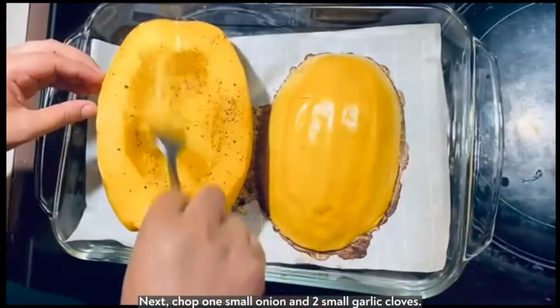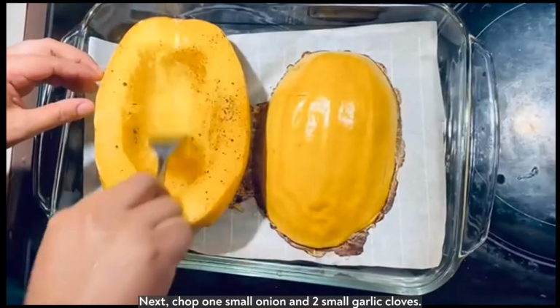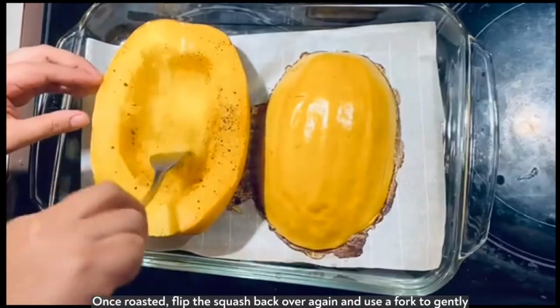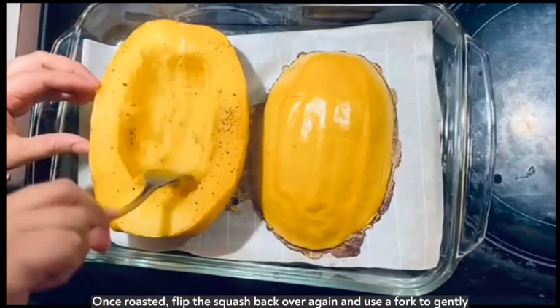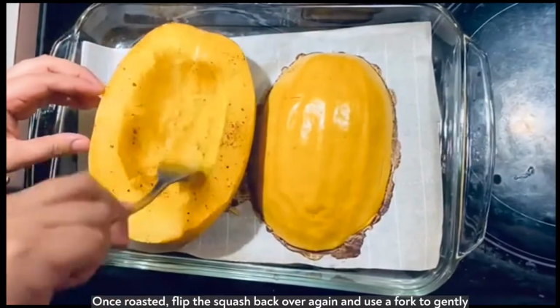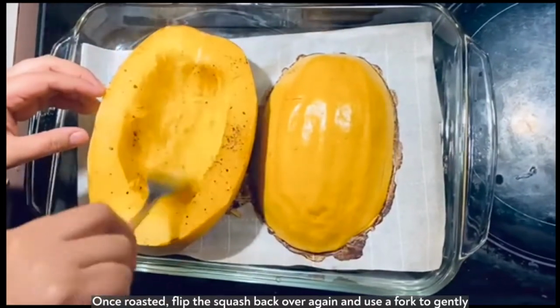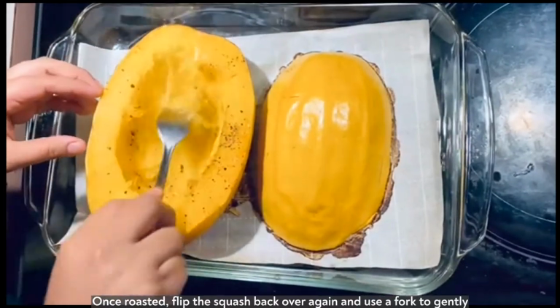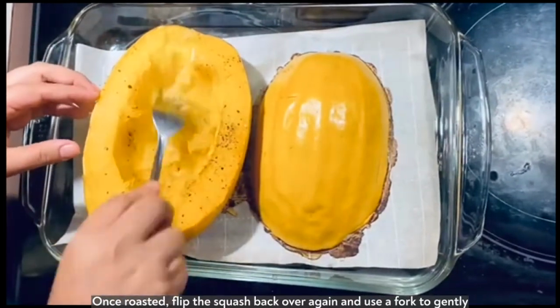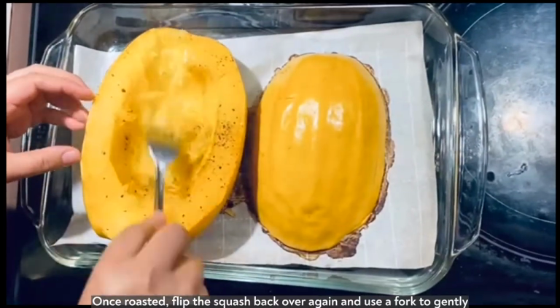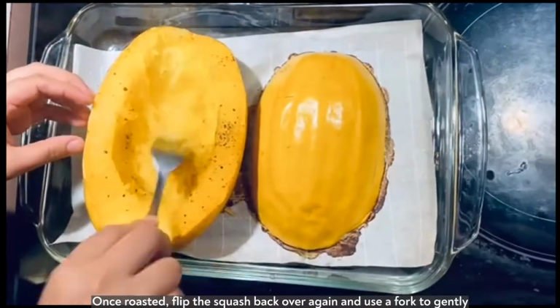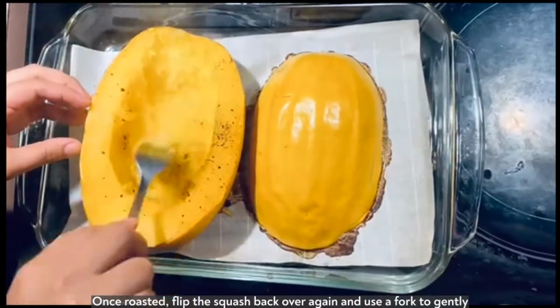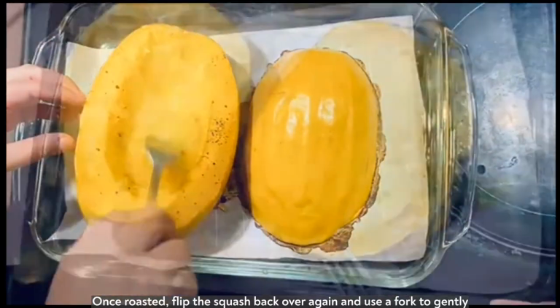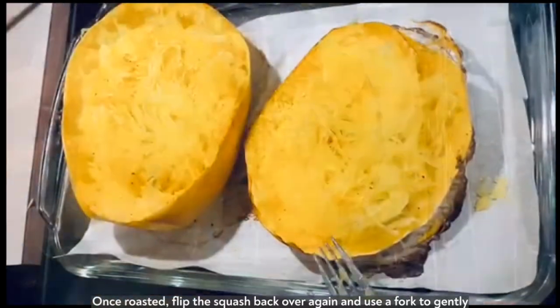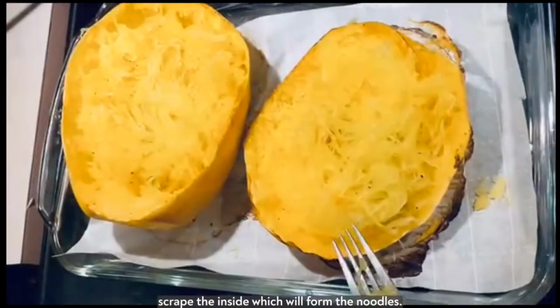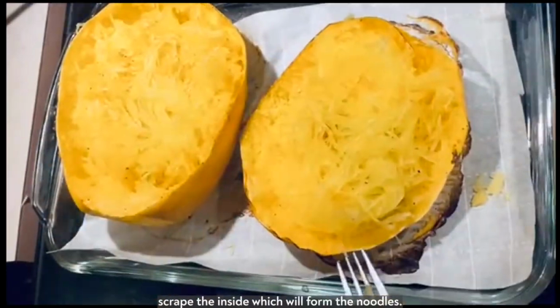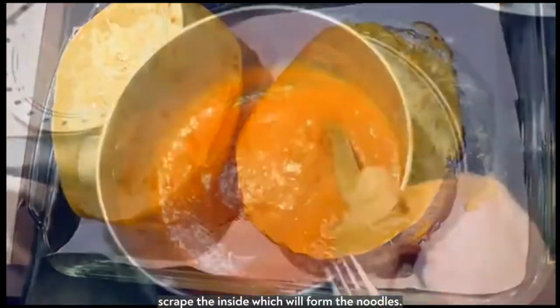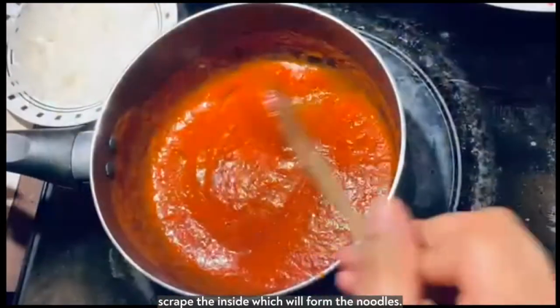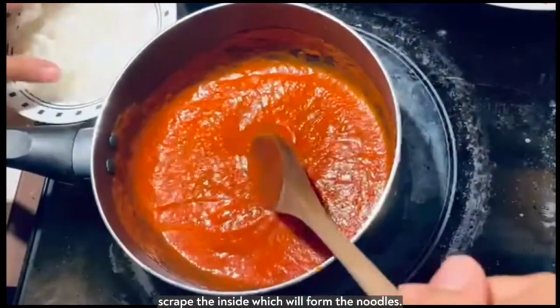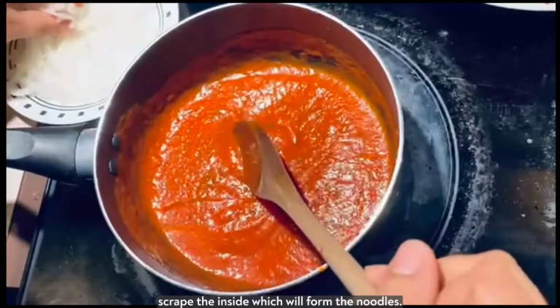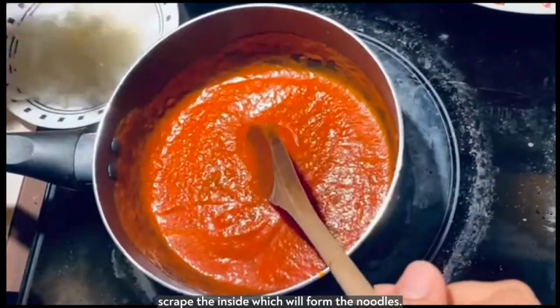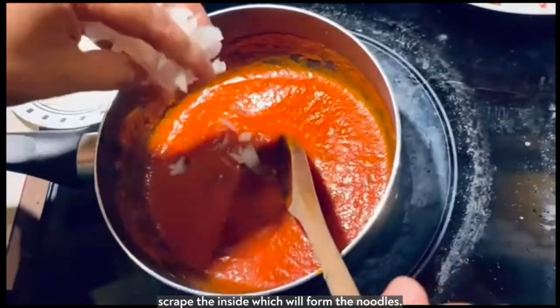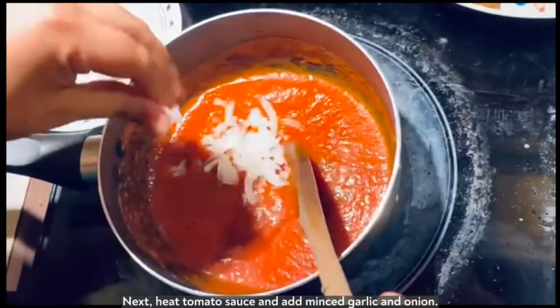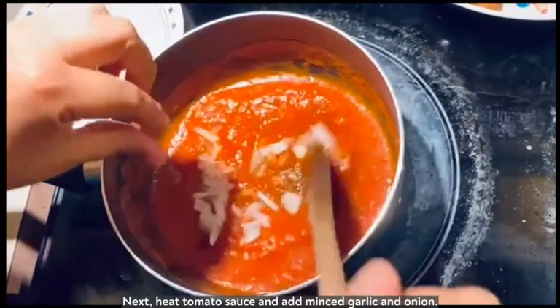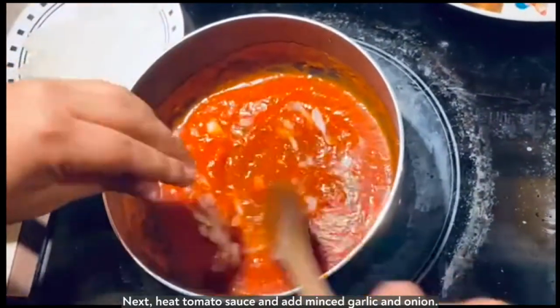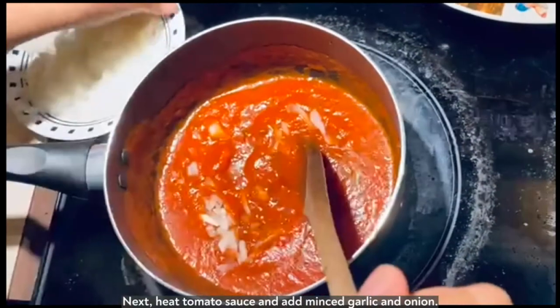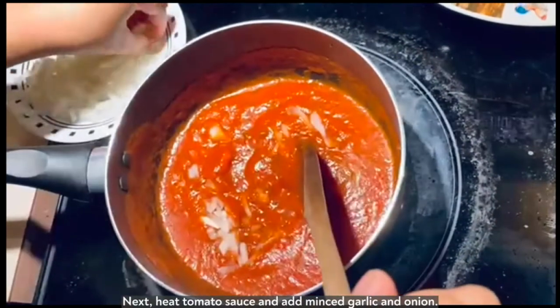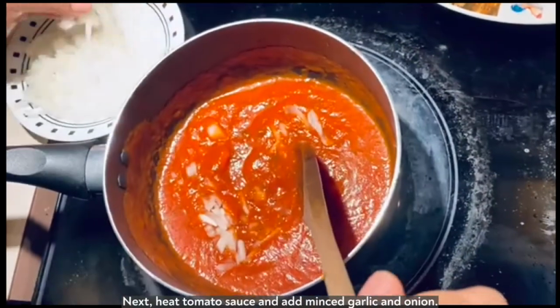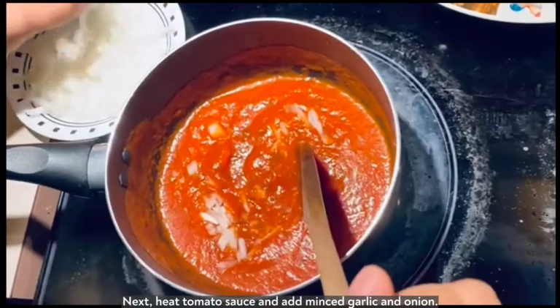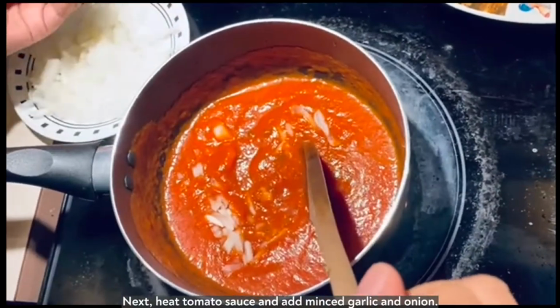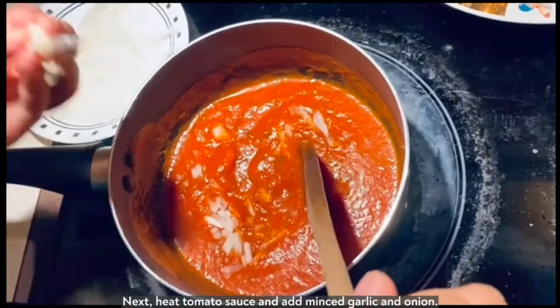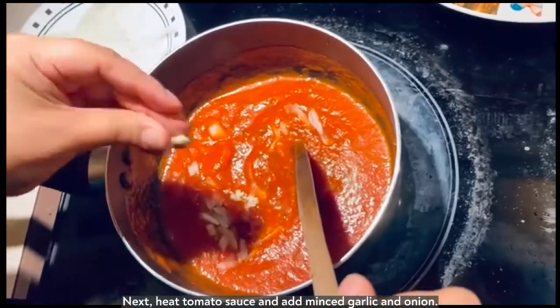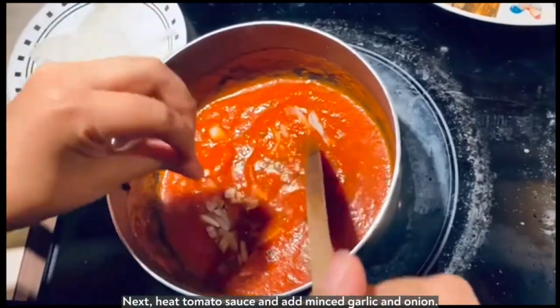Once roasted, flip the squash and use a fork to gently scrape the inside which will form noodles. Next heat your tomato sauce and add minced garlic and onion.